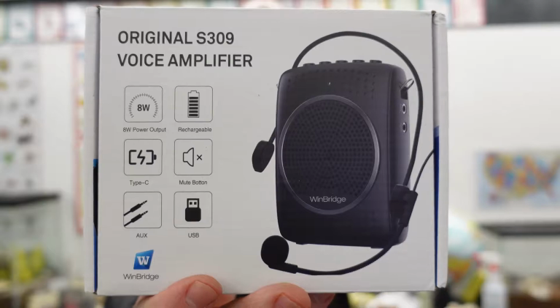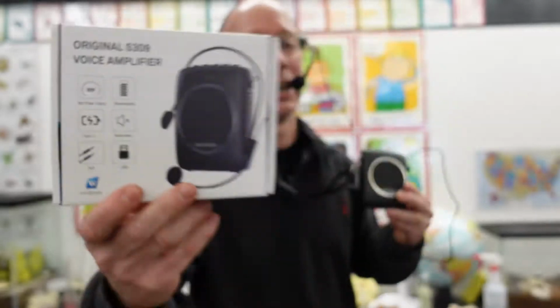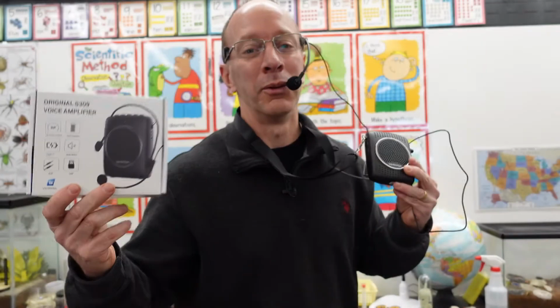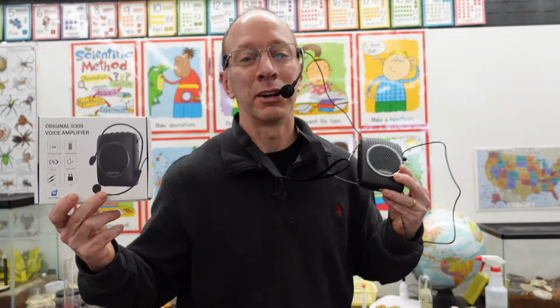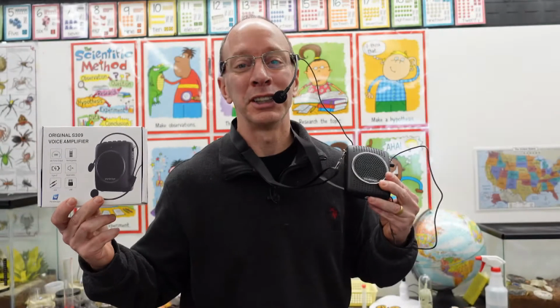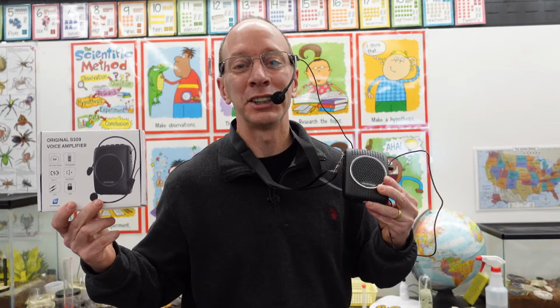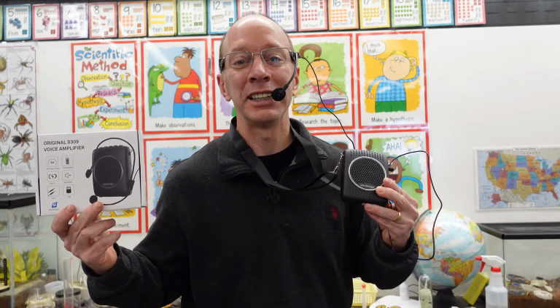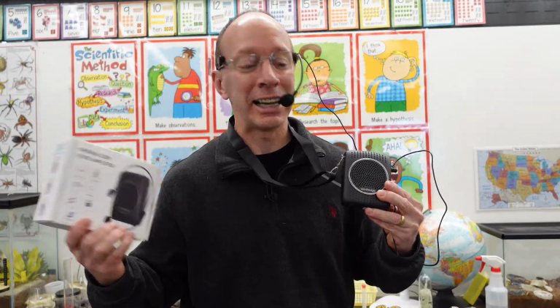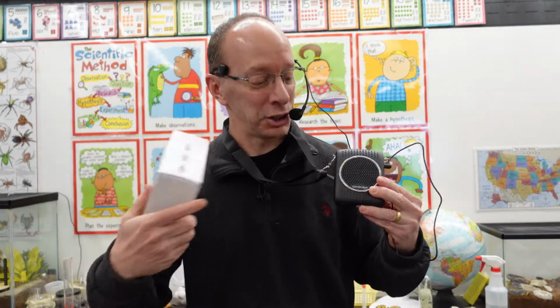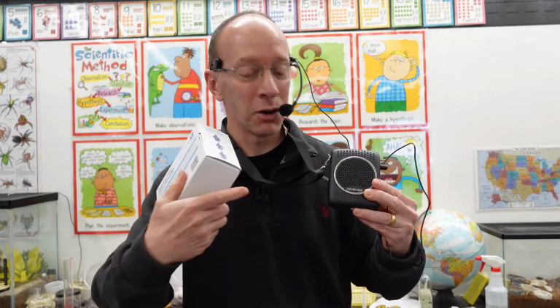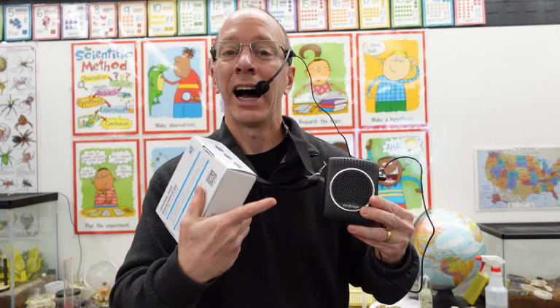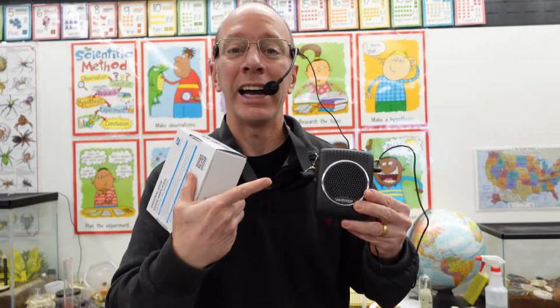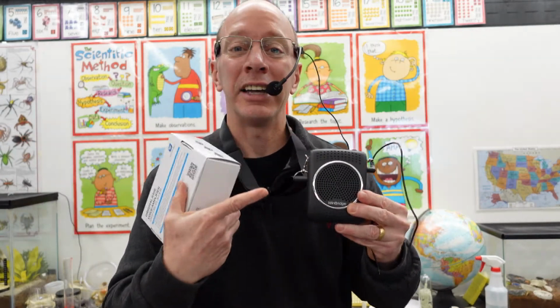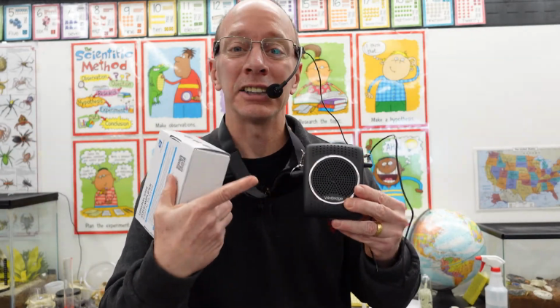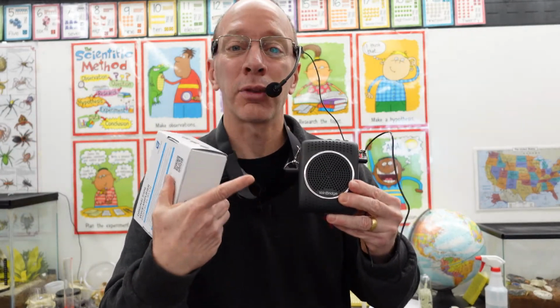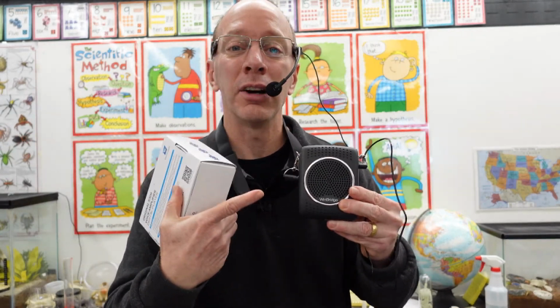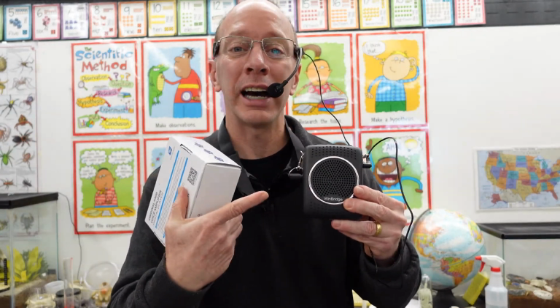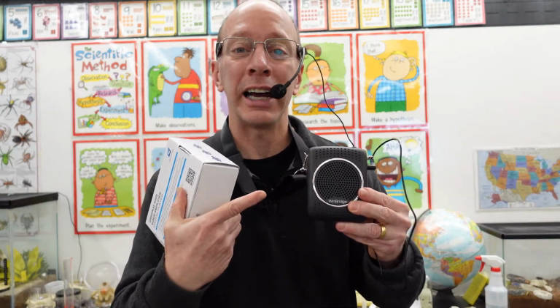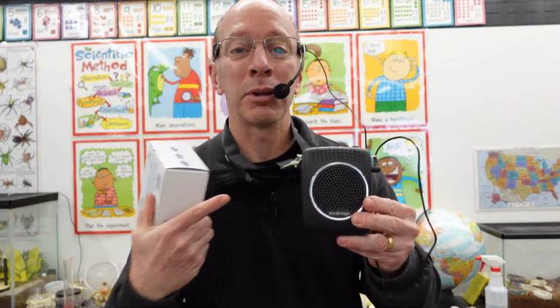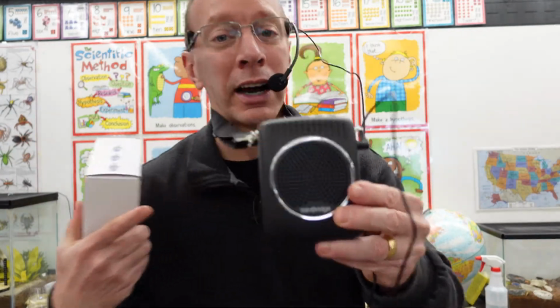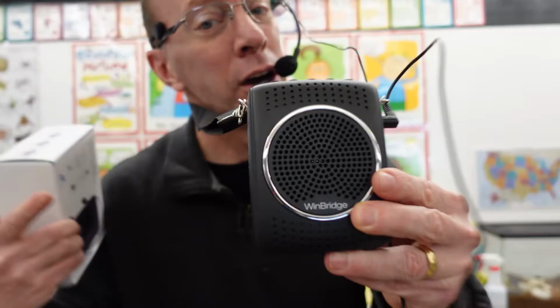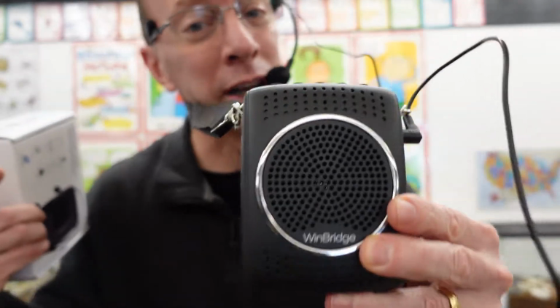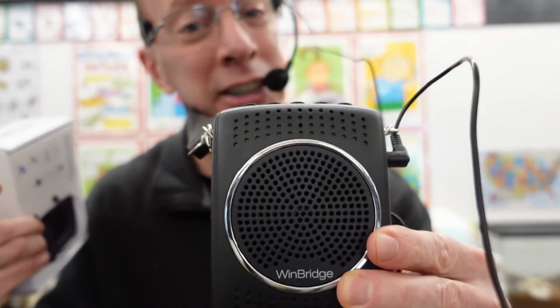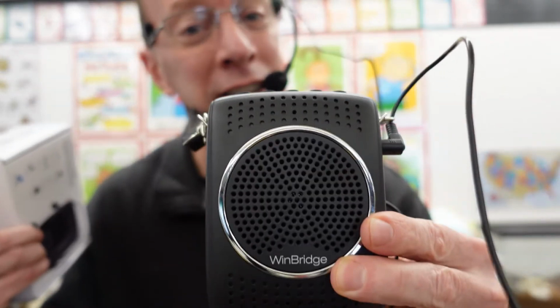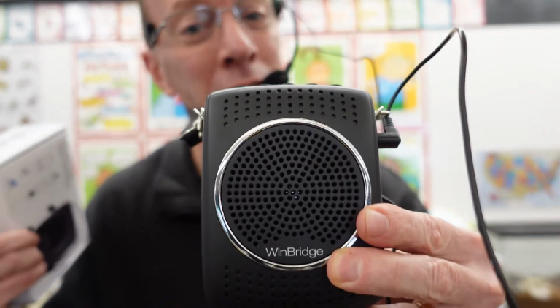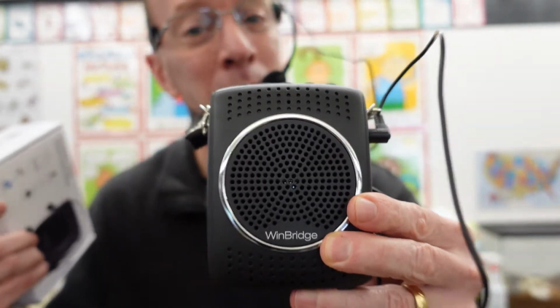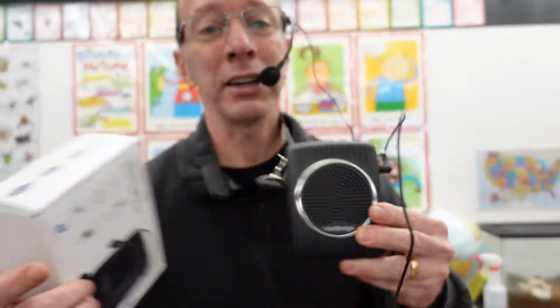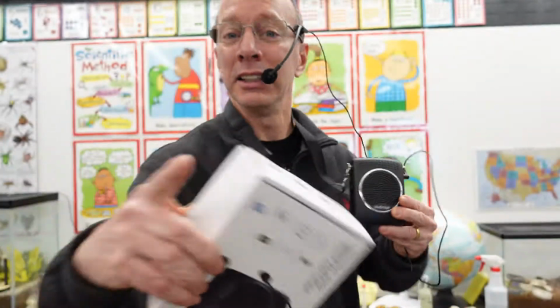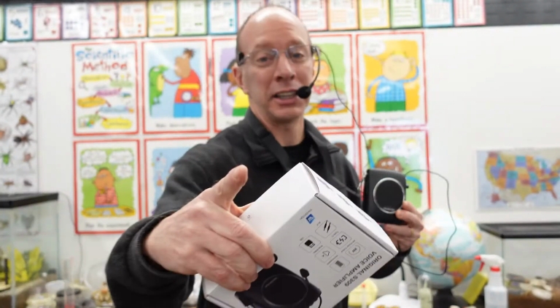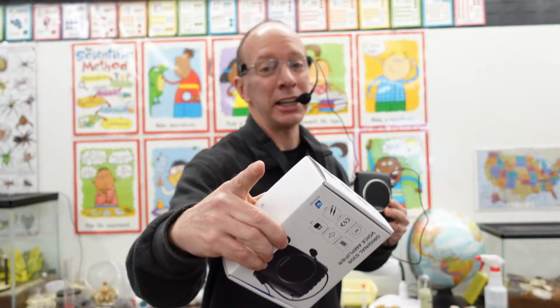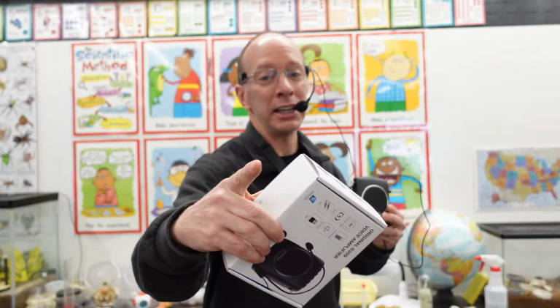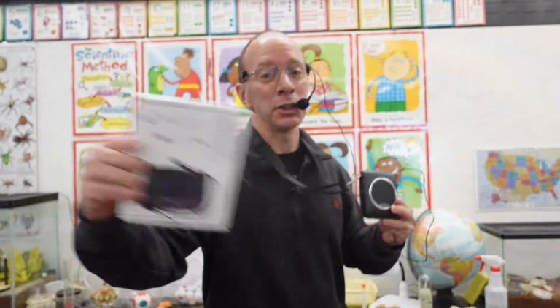Hey, welcome to the show. Today in the show, I have the S309 amplifier. We're going to be telling you all about it. Stay tuned.